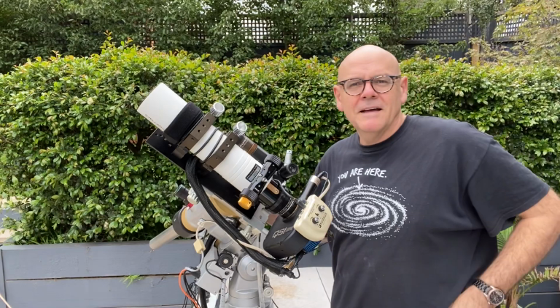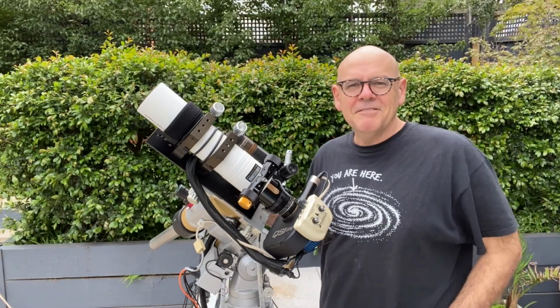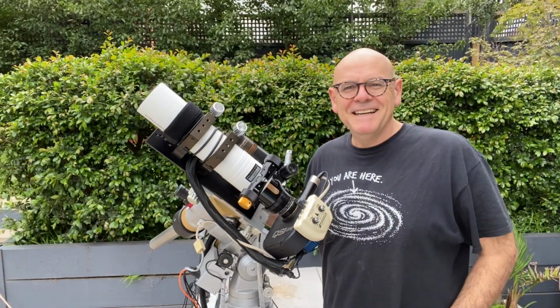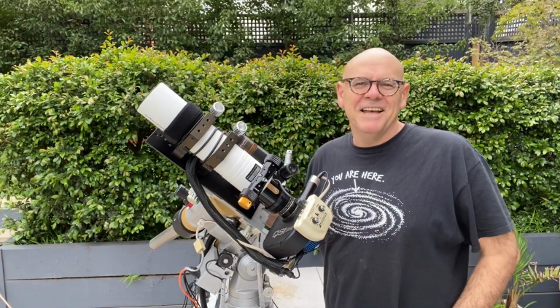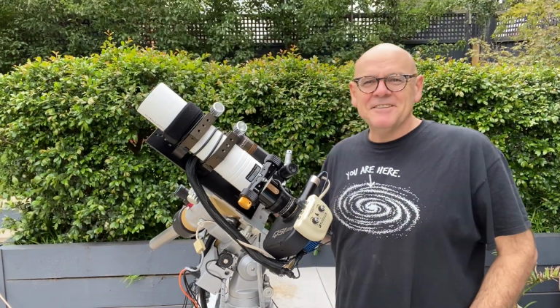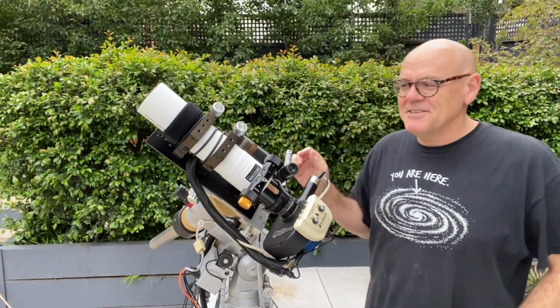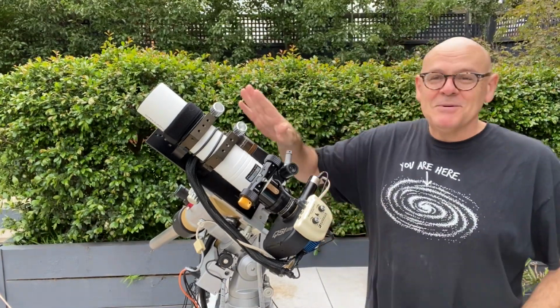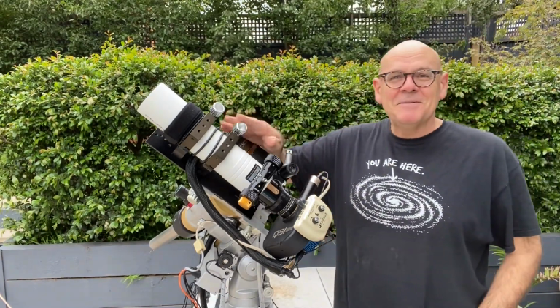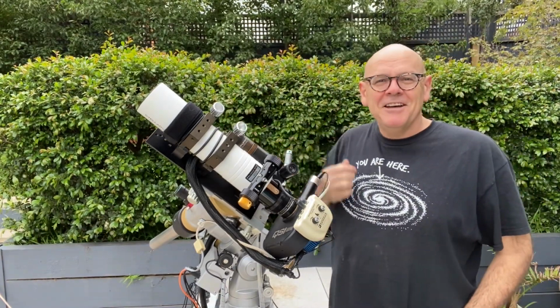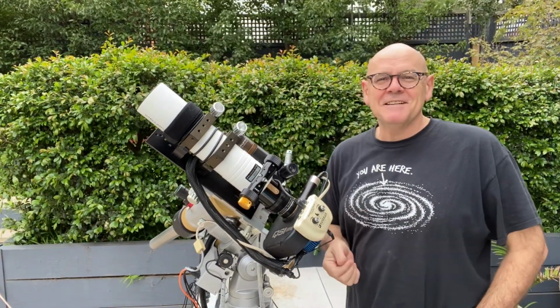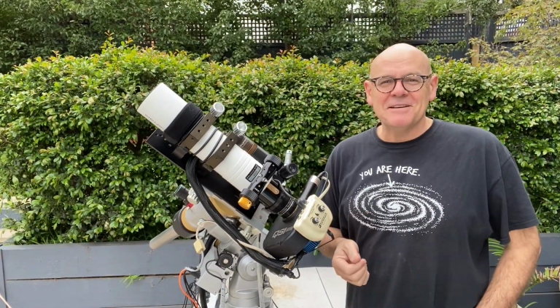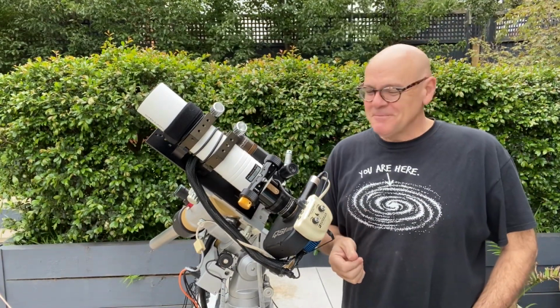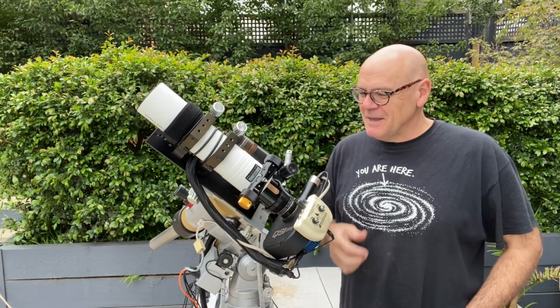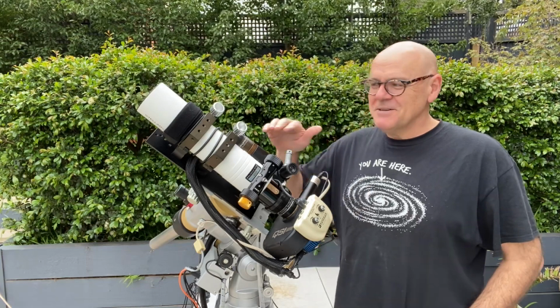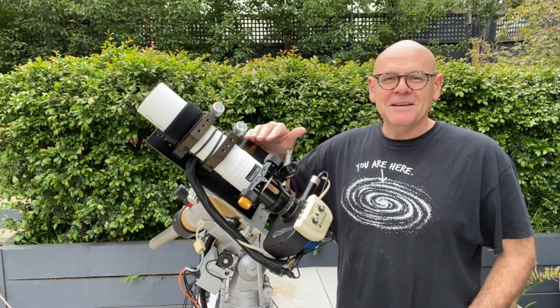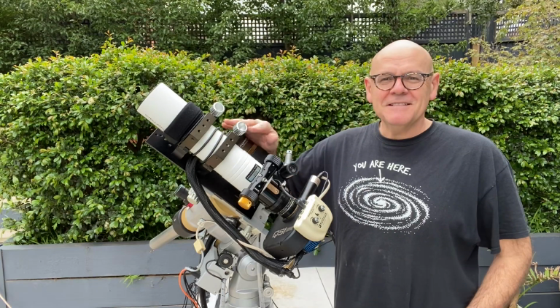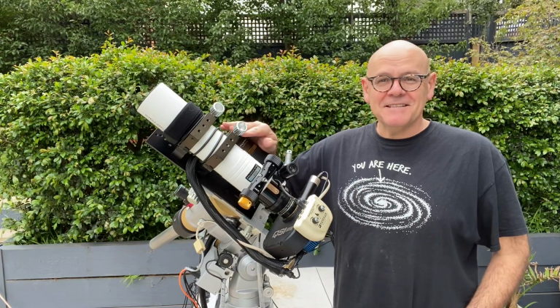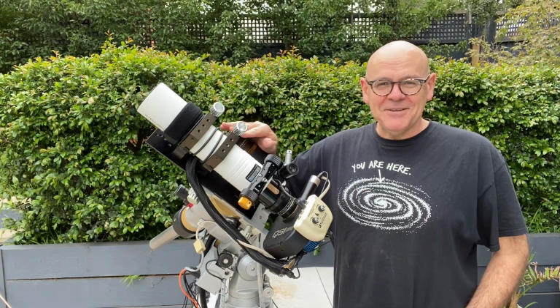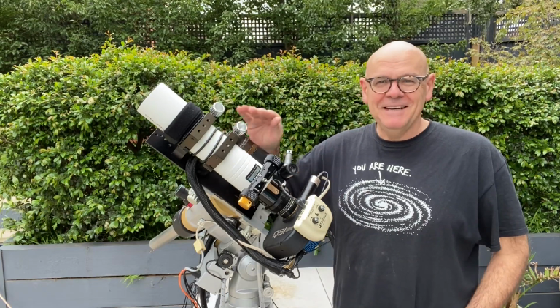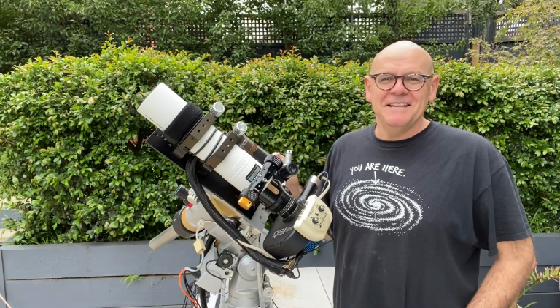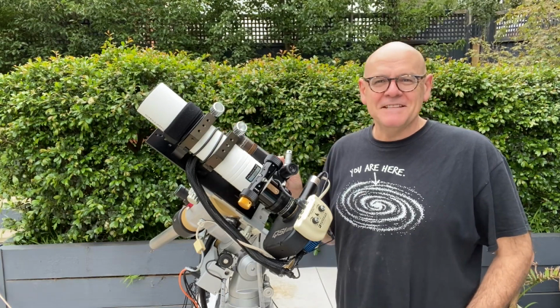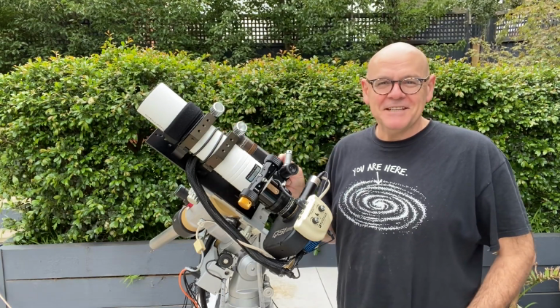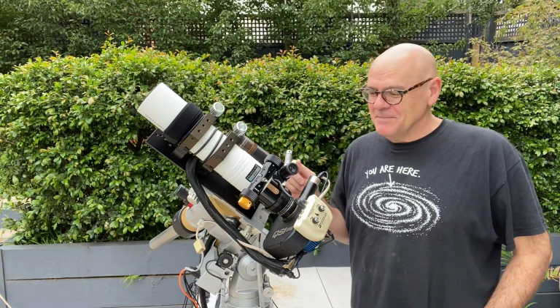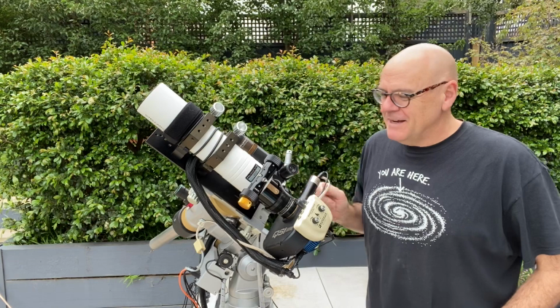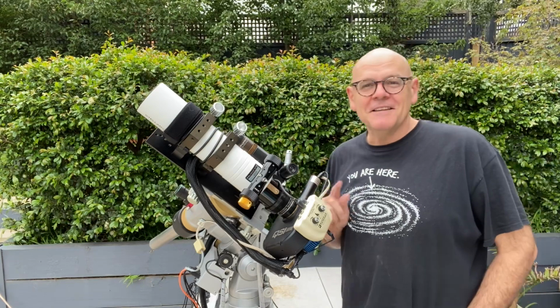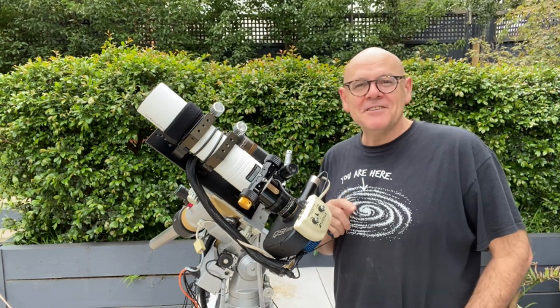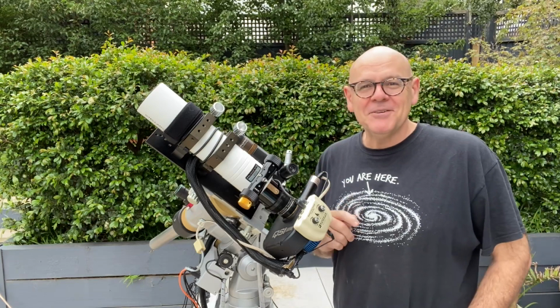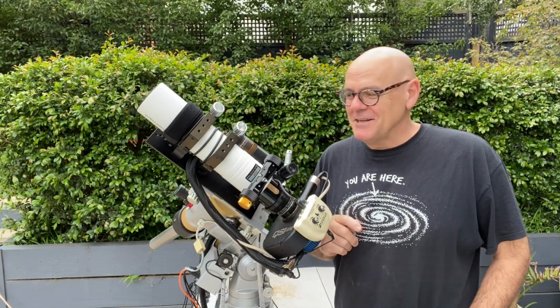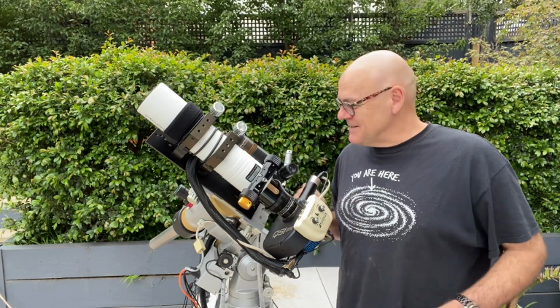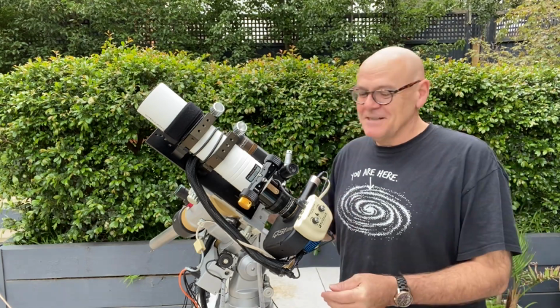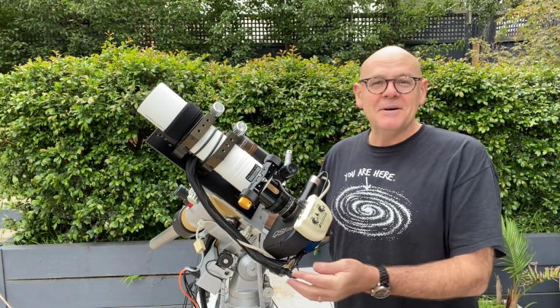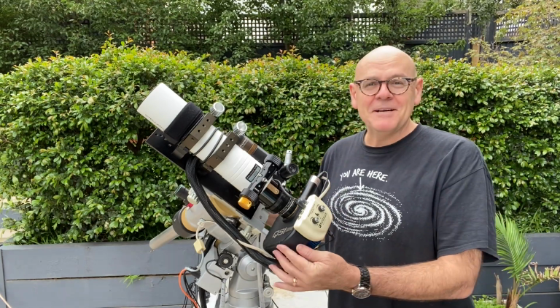Hi everyone. I thought I'd introduce you to the smallest member of my telescope family. This is a Stellaview SV70T — it's like the little engine that could, because it's mighty and powerful.